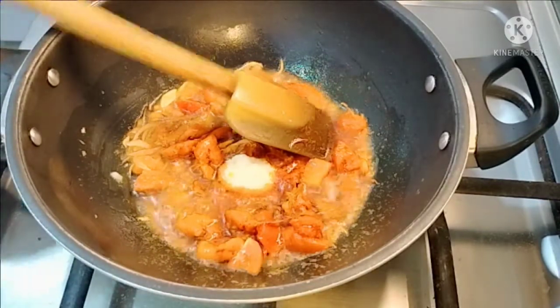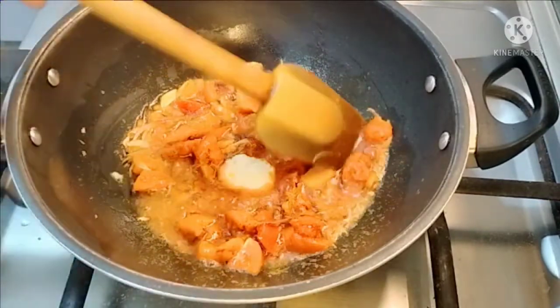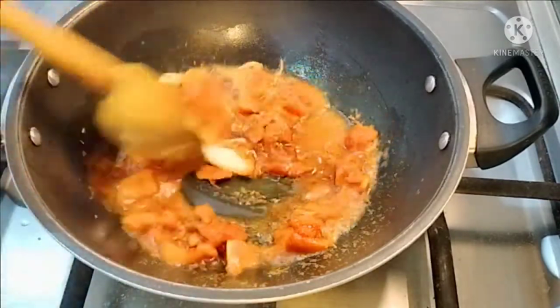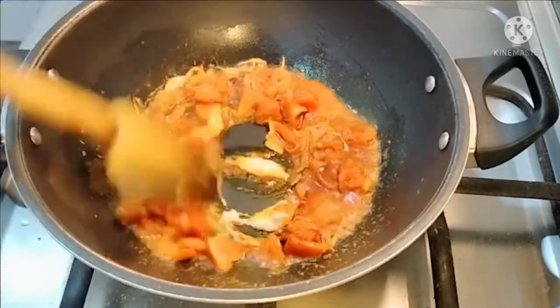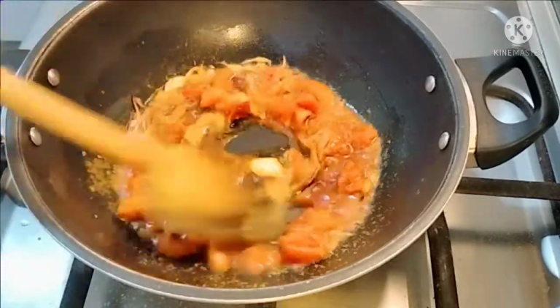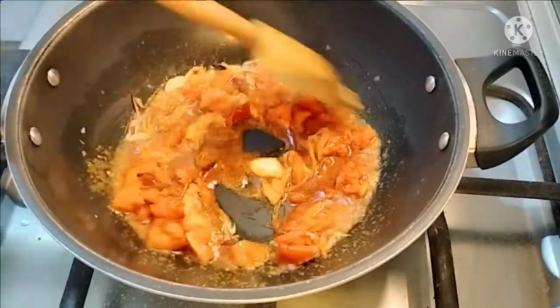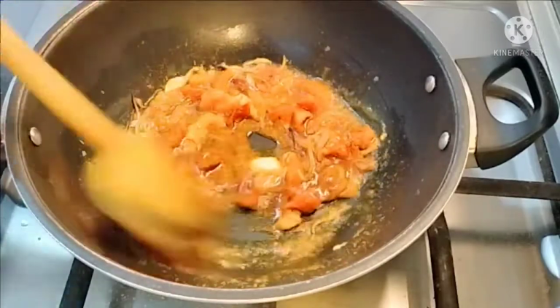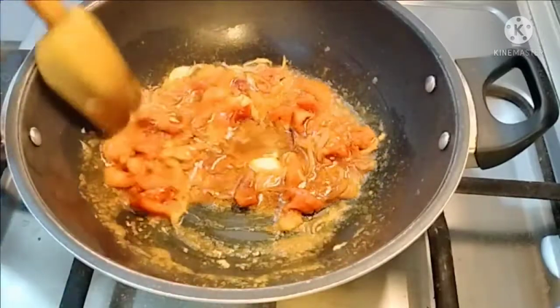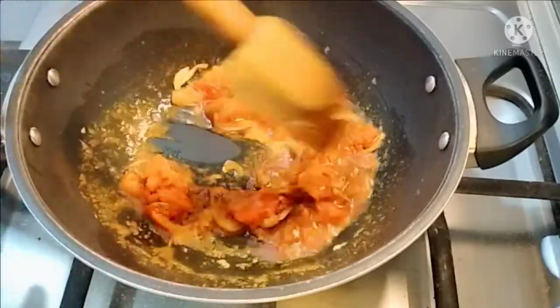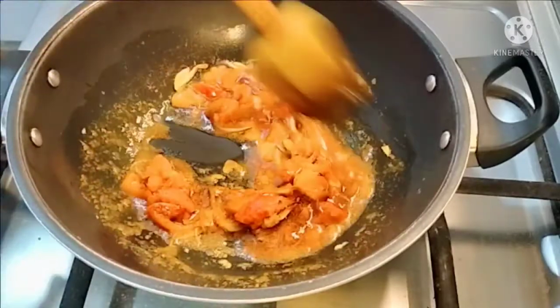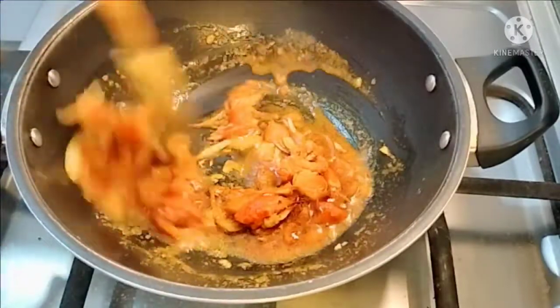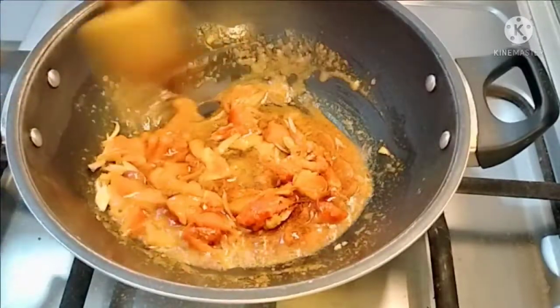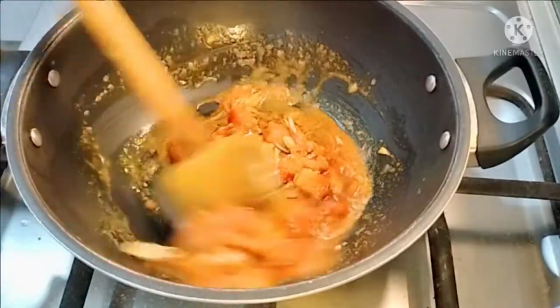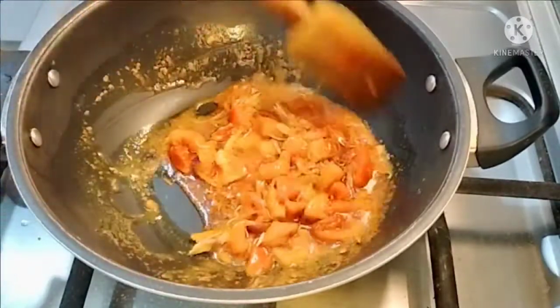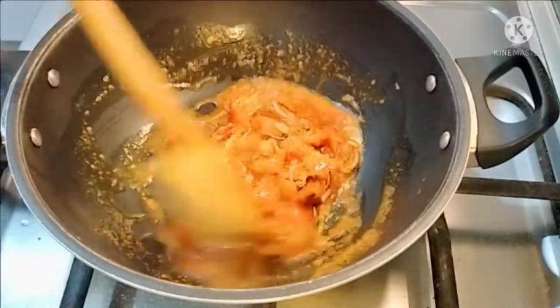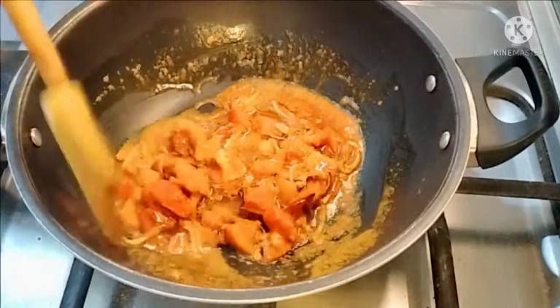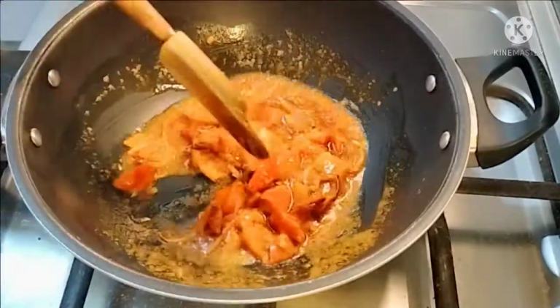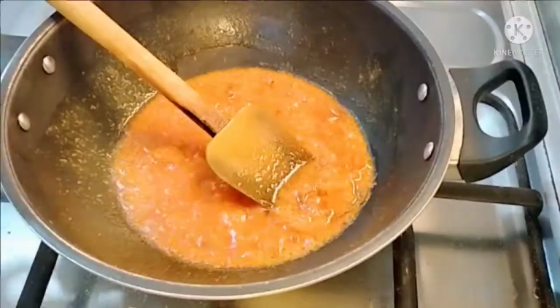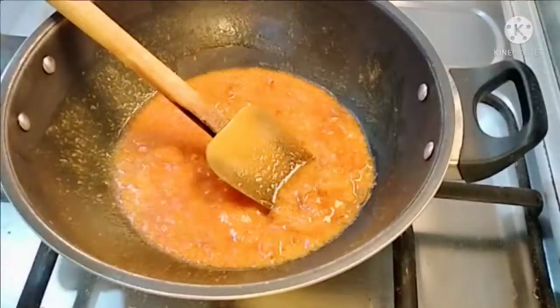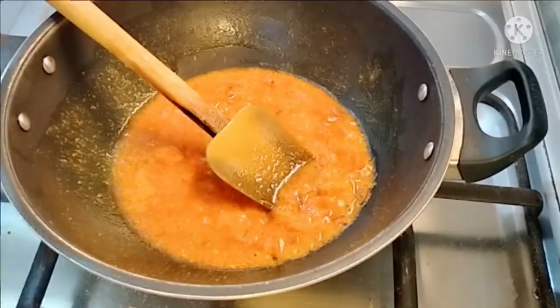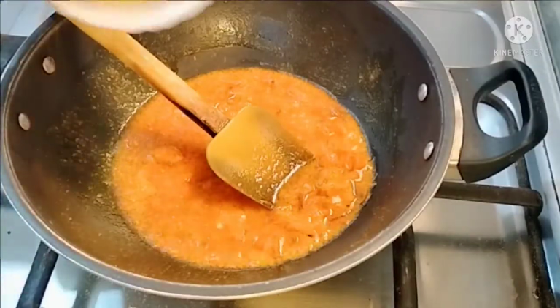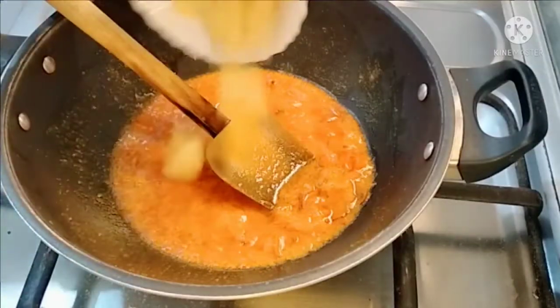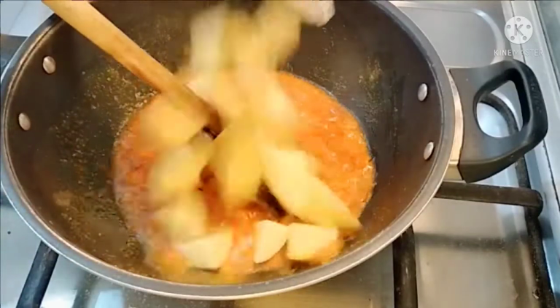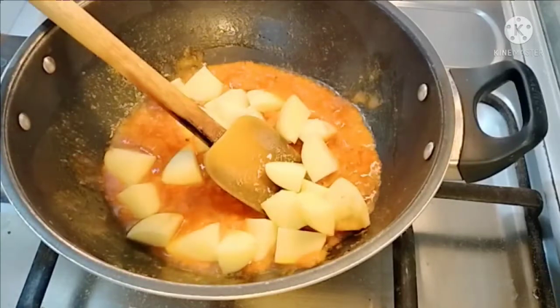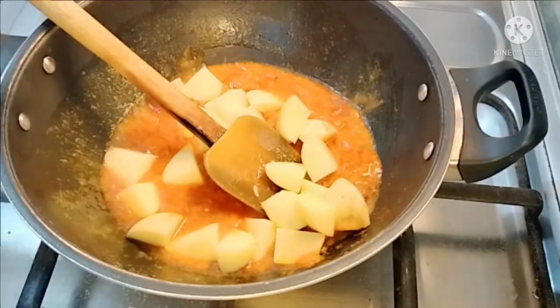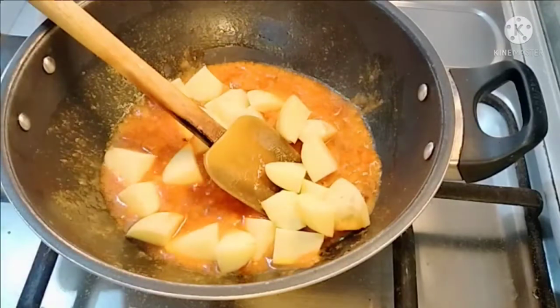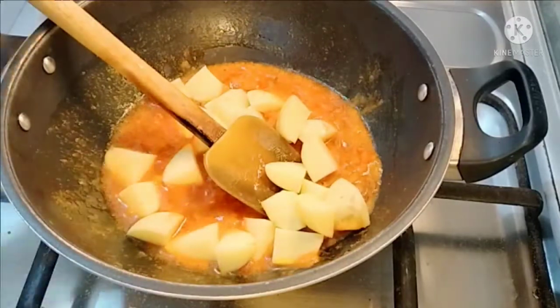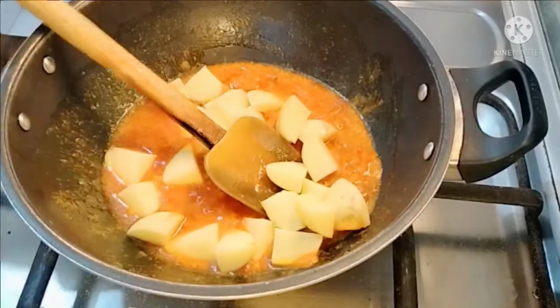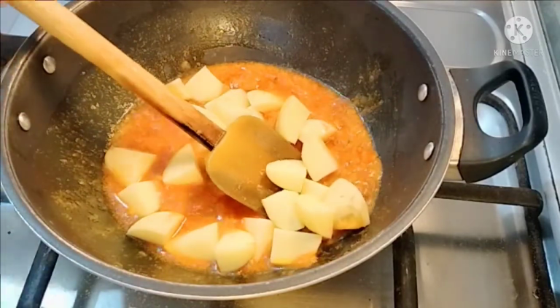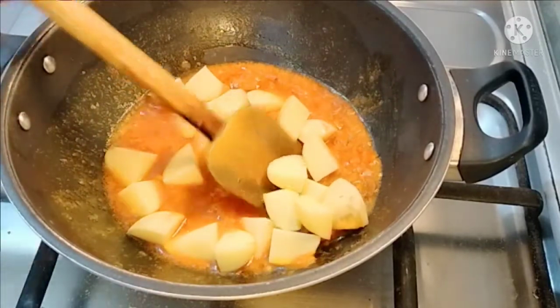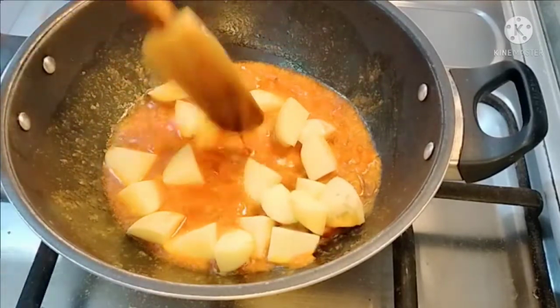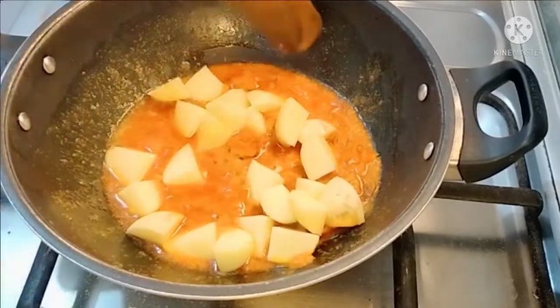And we add the garlic paste and we add these masalas. I will add the aloo, let's fry the aloo.